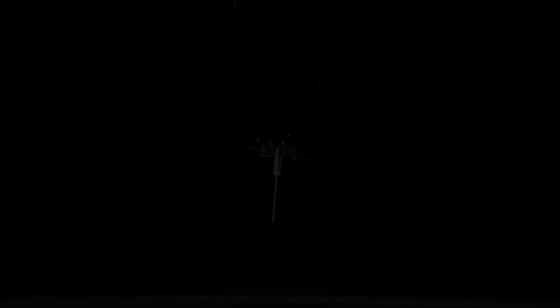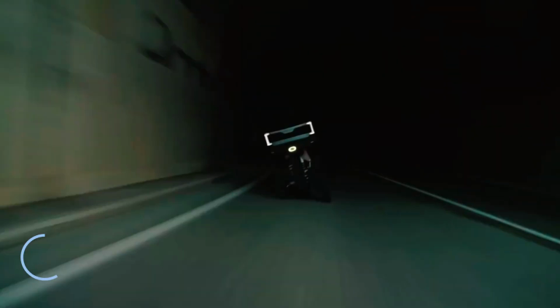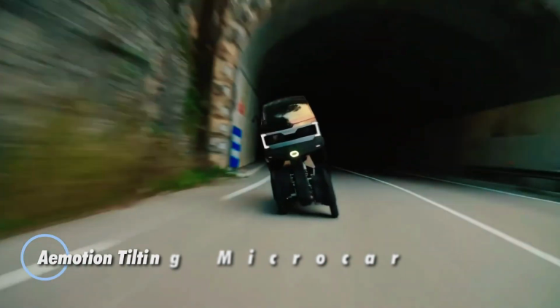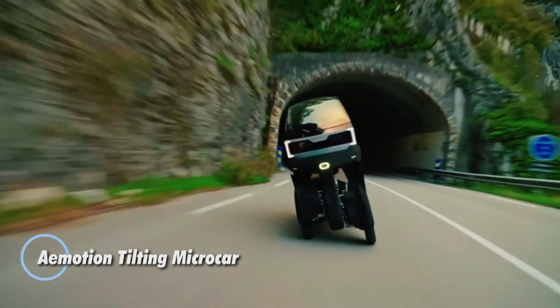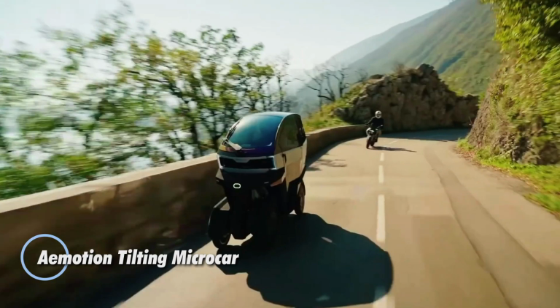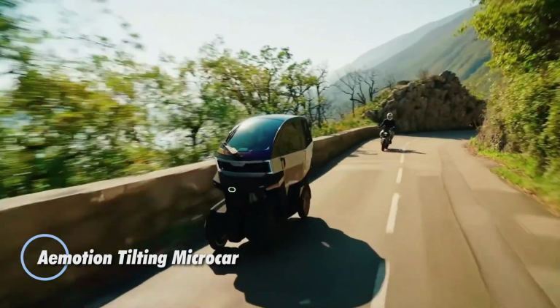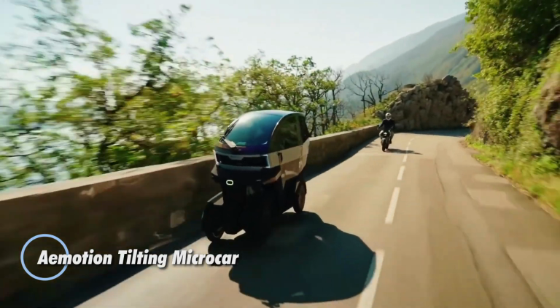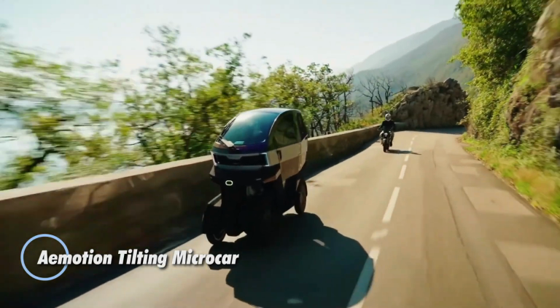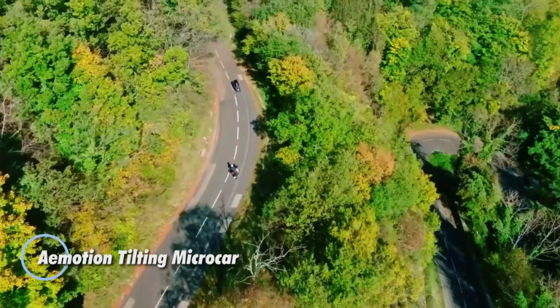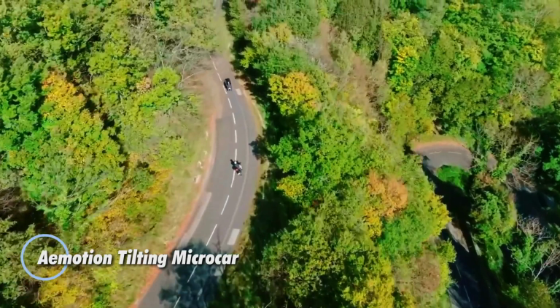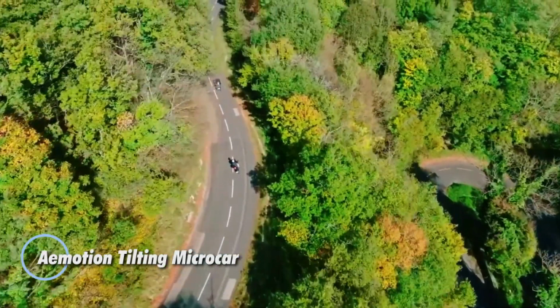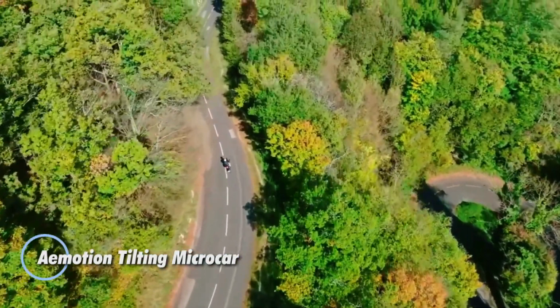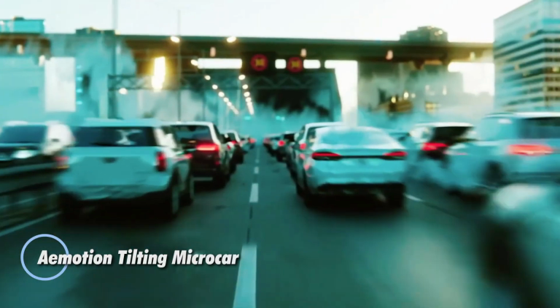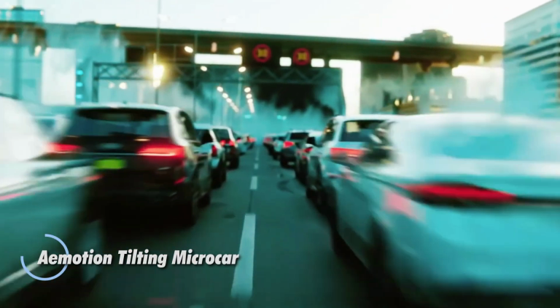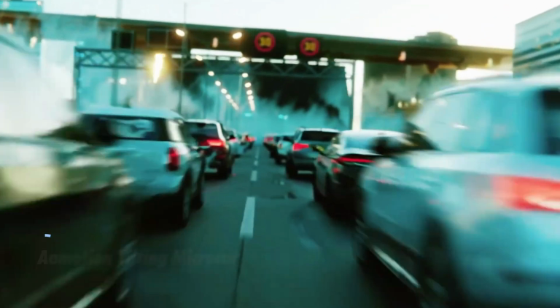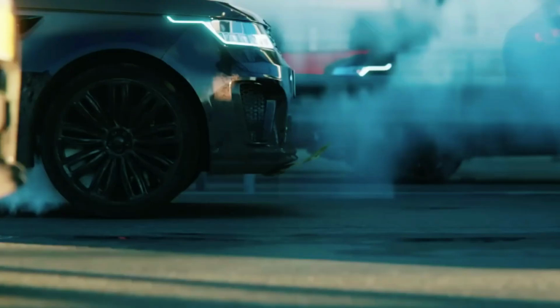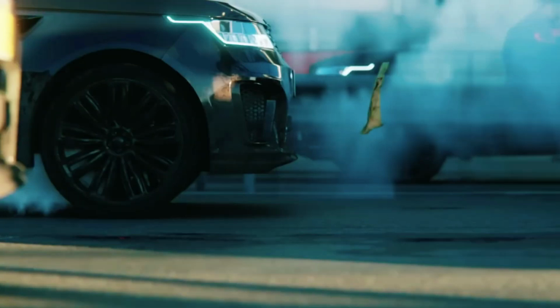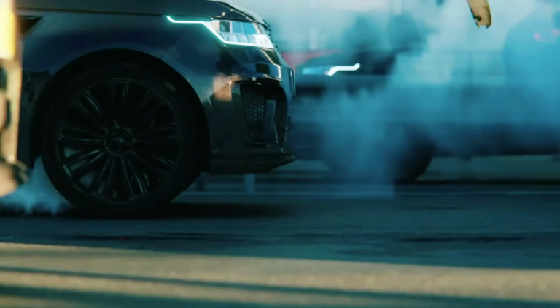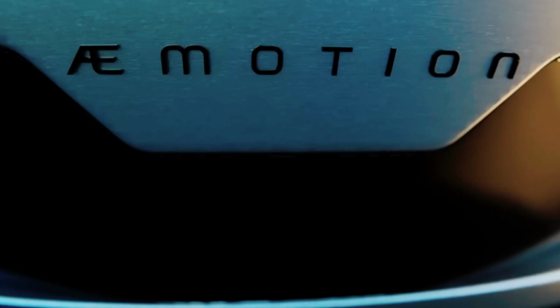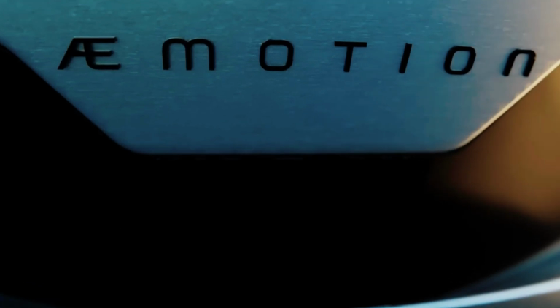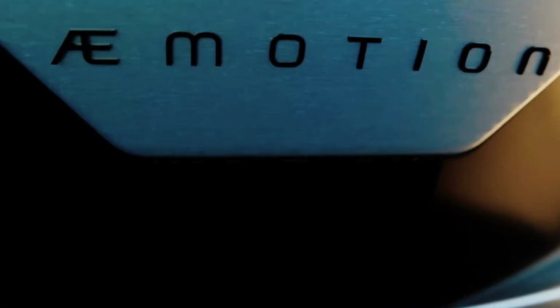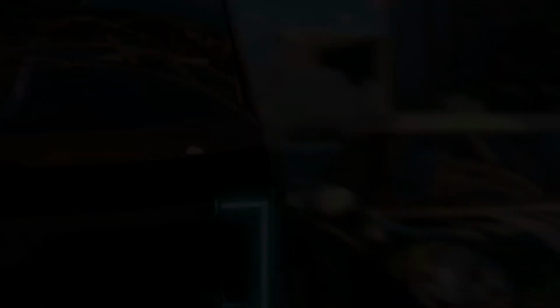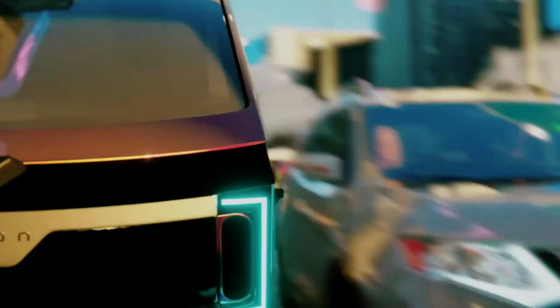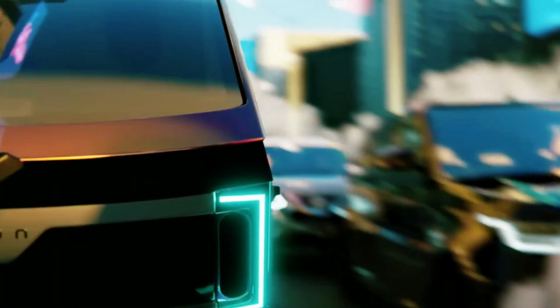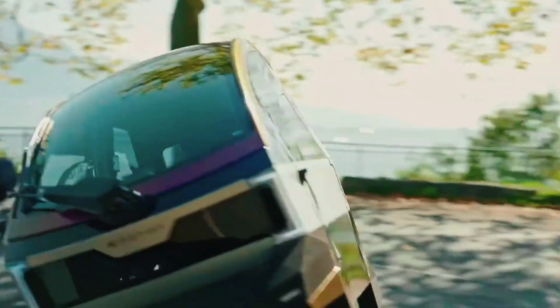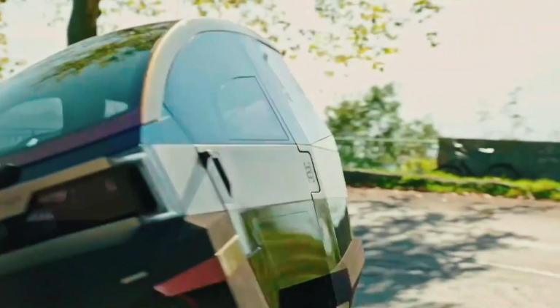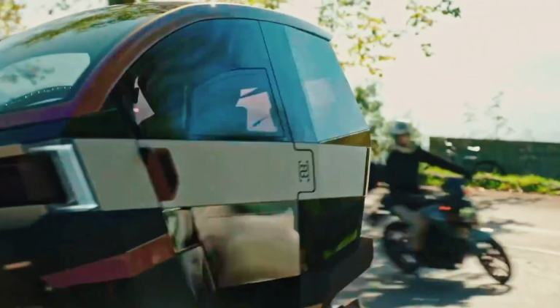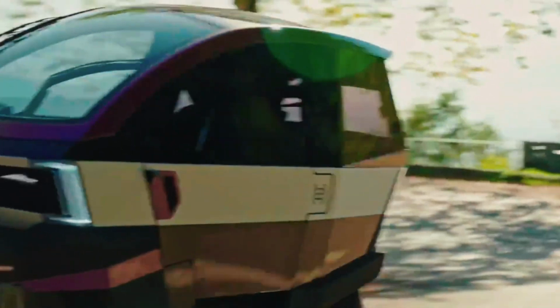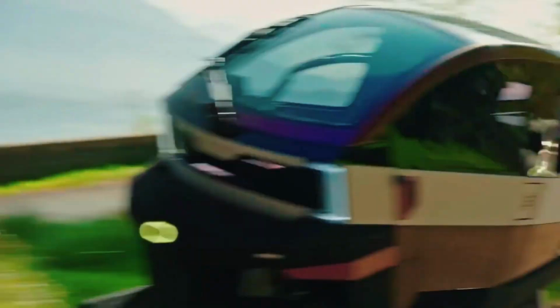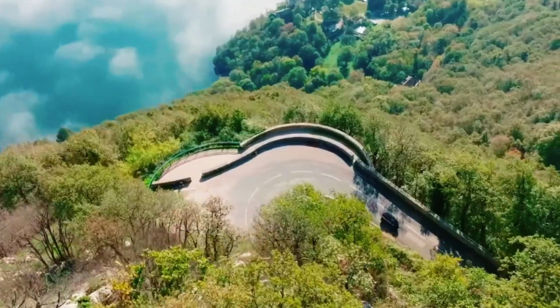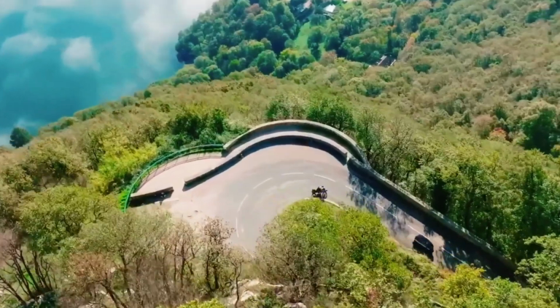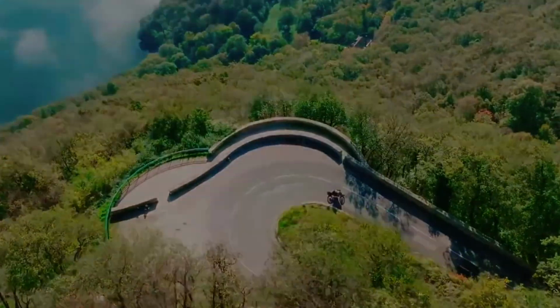The motion-tilting microcar redefines urban mobility by merging the thrill of a motorcycle with the protection of a car. This ultralight, two-seater electric vehicle leans into corners with a dynamic 35-degree tilt, controlled via motorcycle-style handlebars.